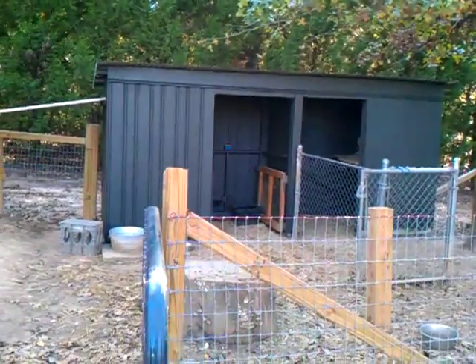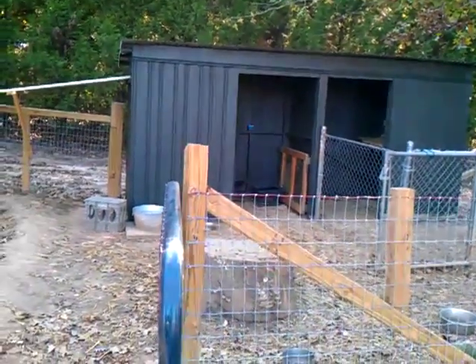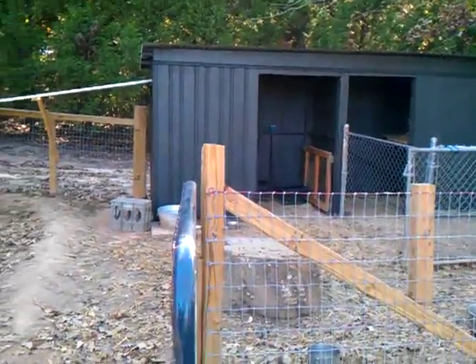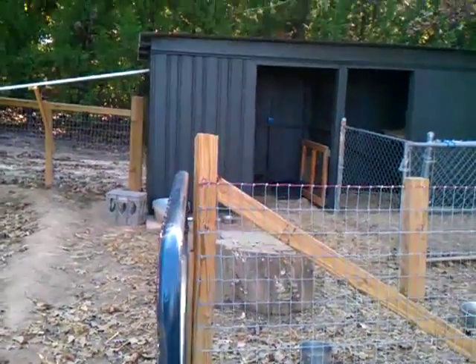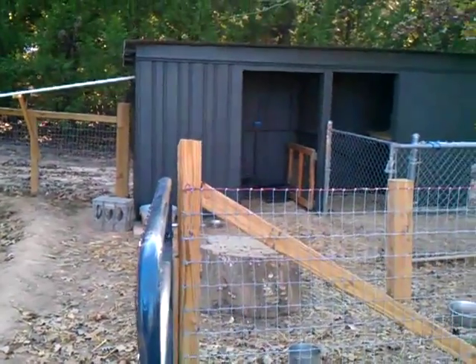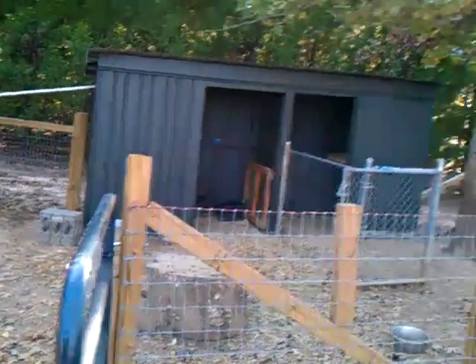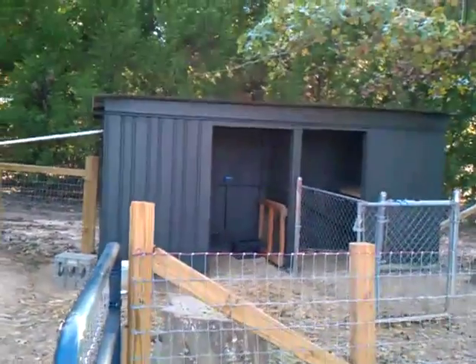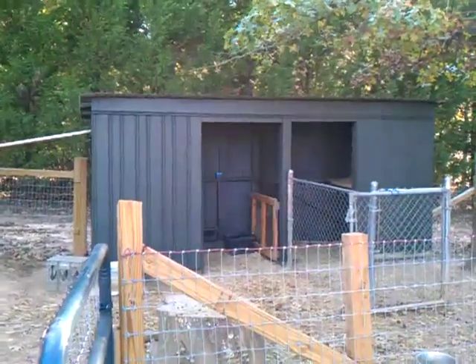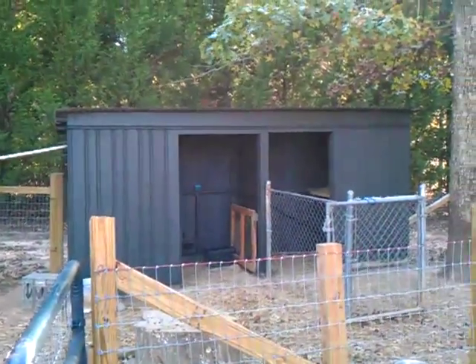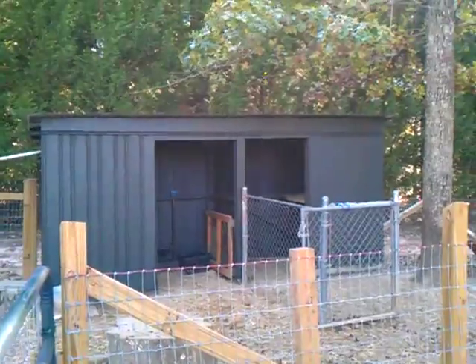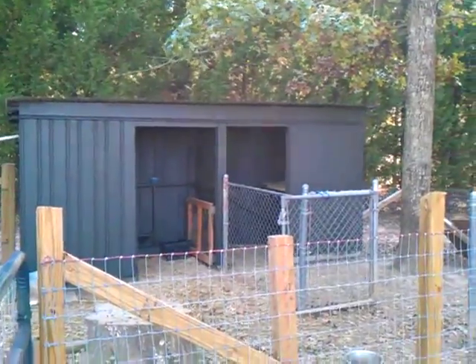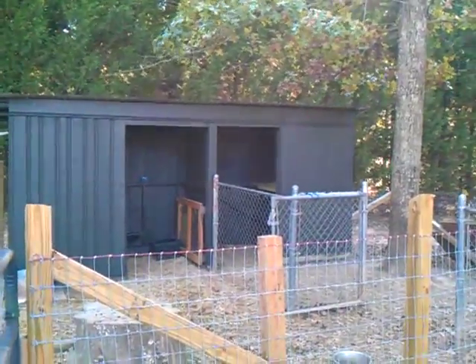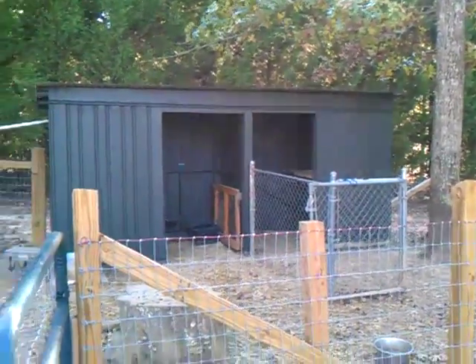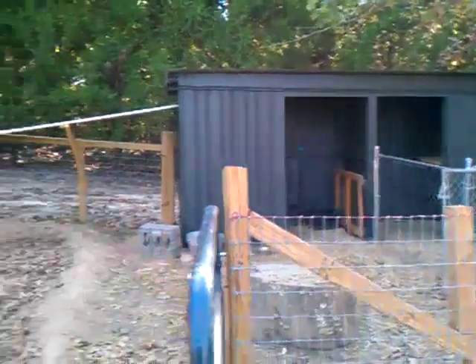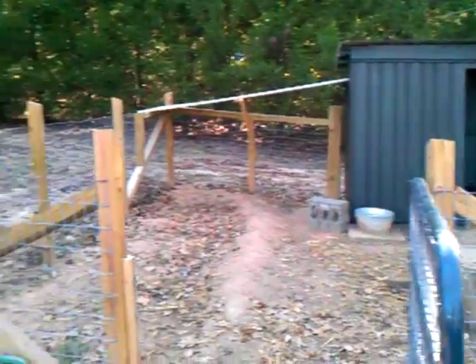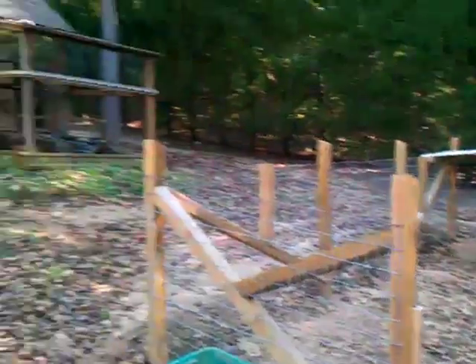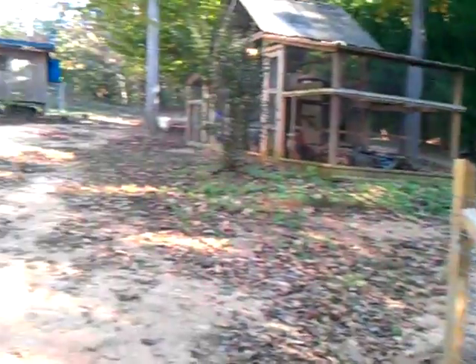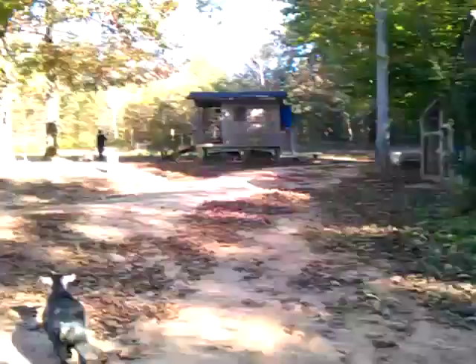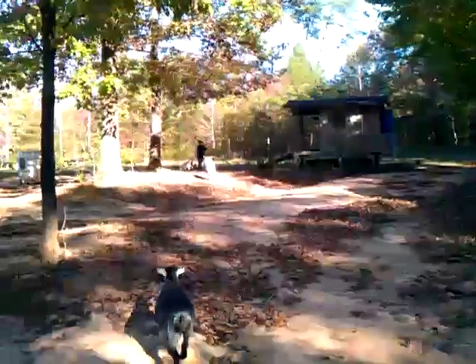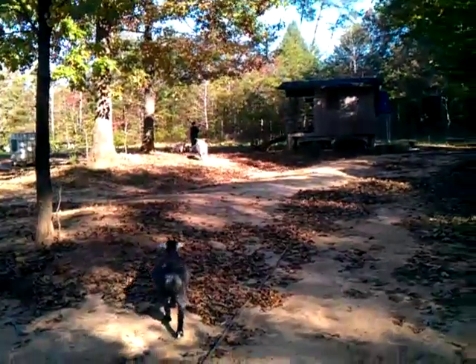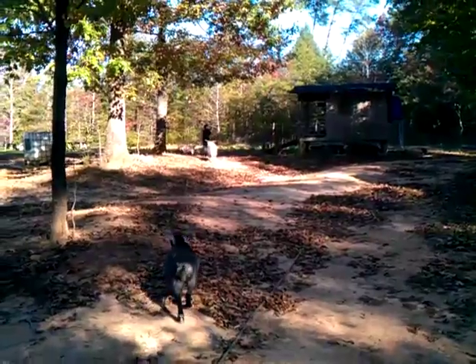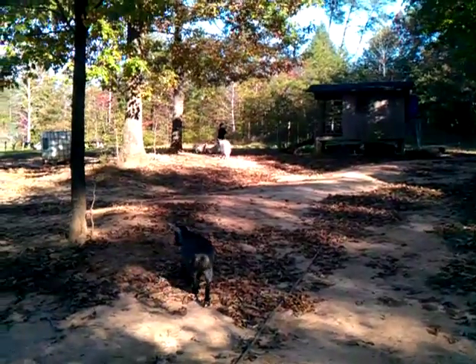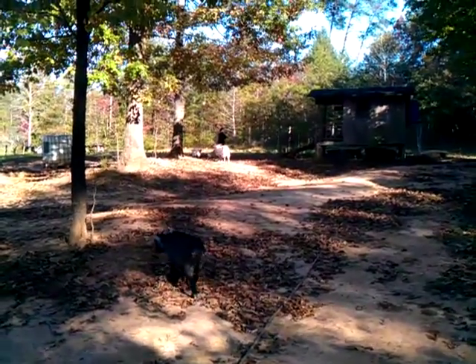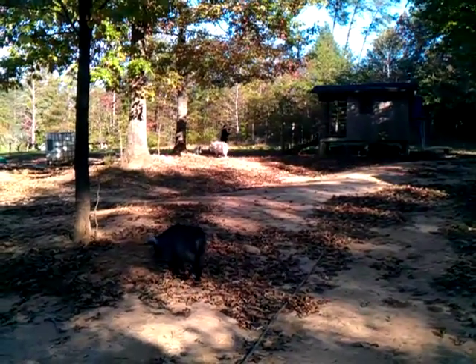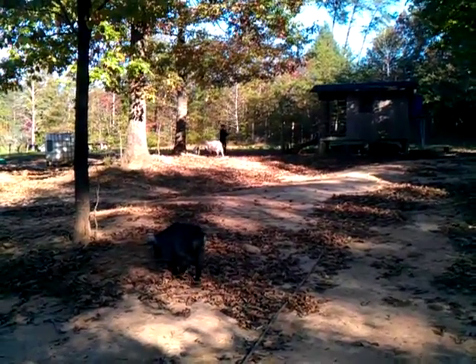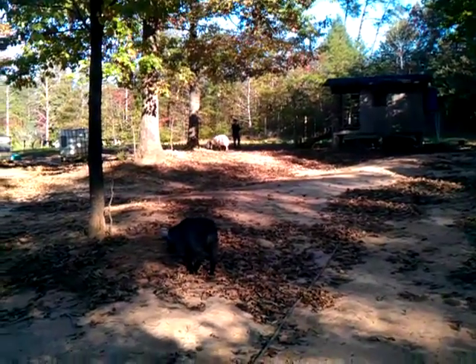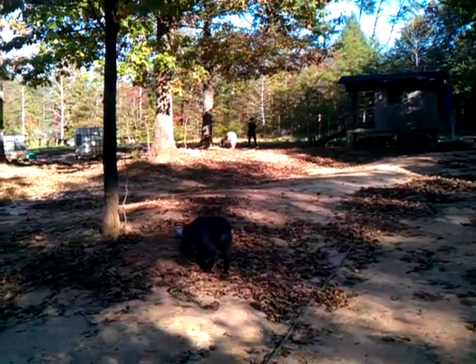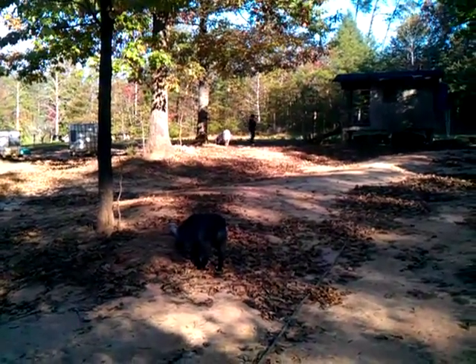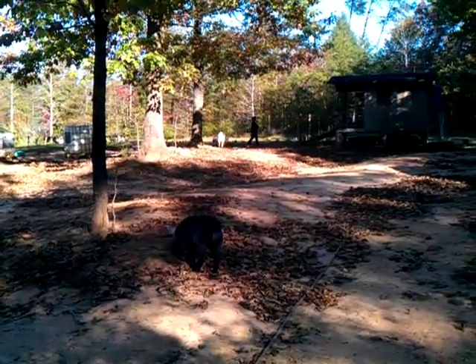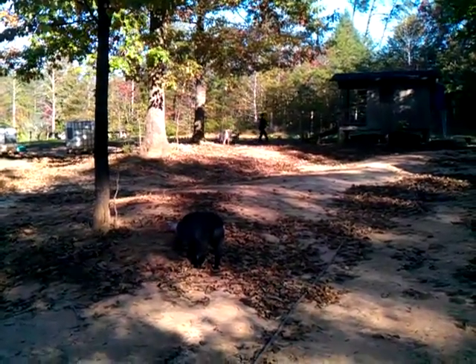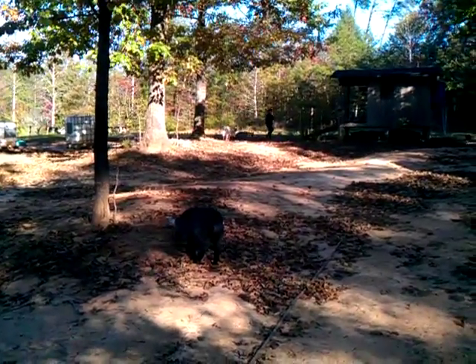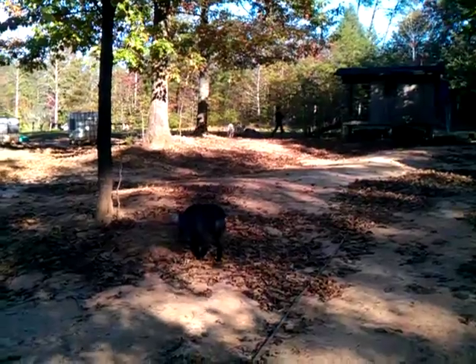We're out here with the goats. I just built them a new part on their pen. We got Marshall there, the male goat. So we have him and three other girls.